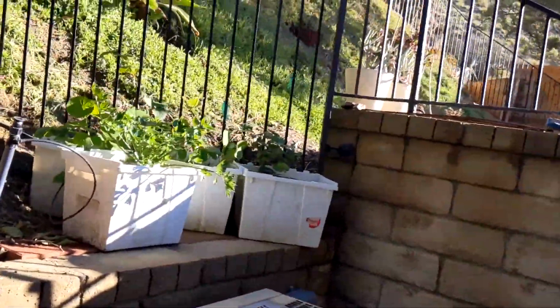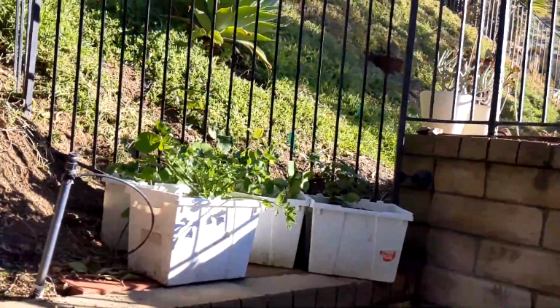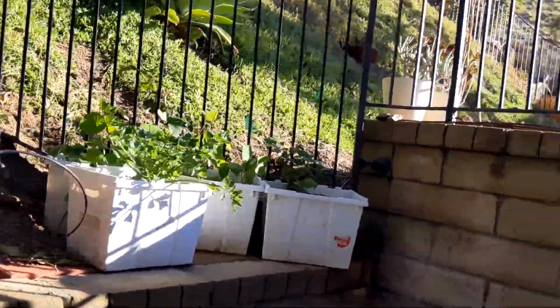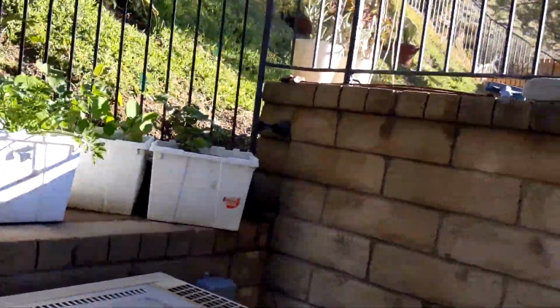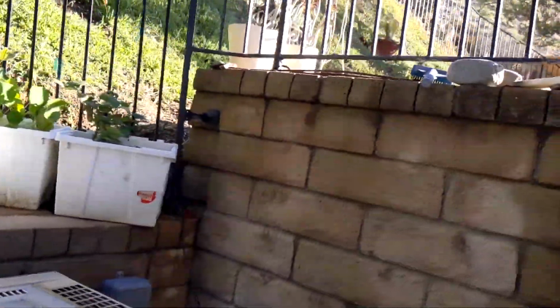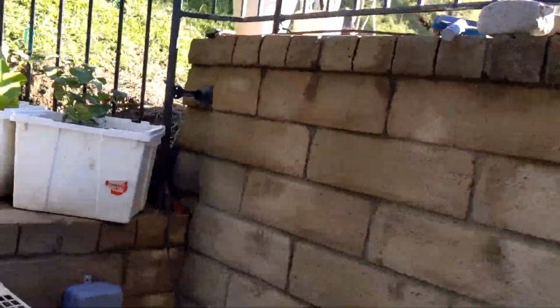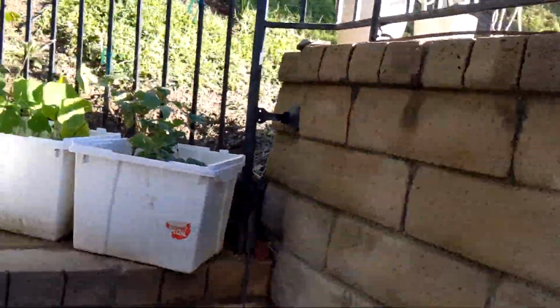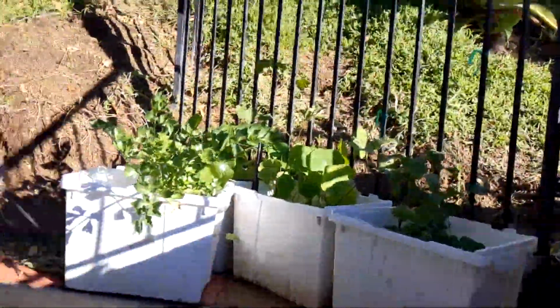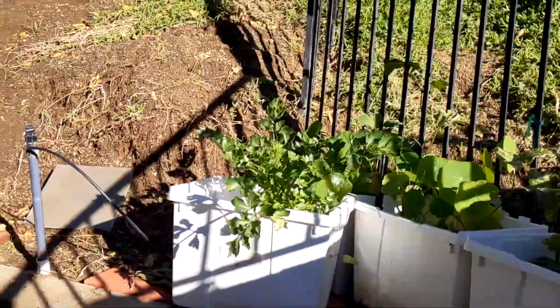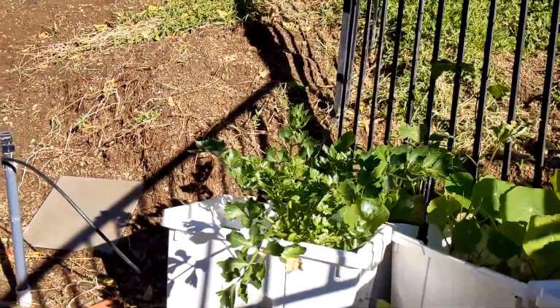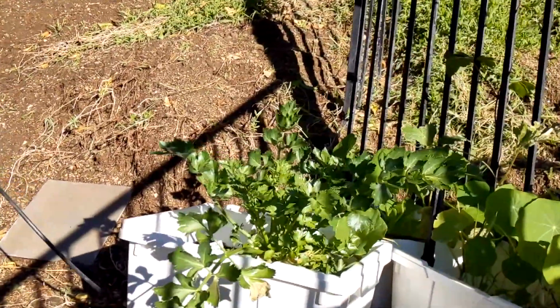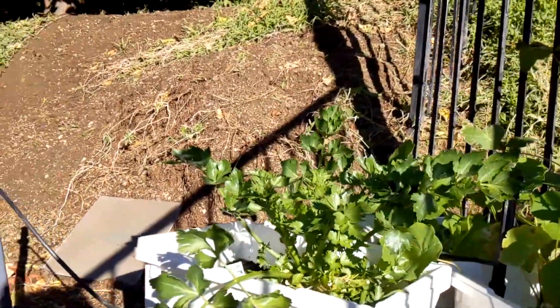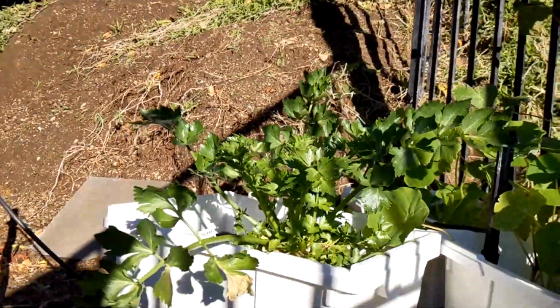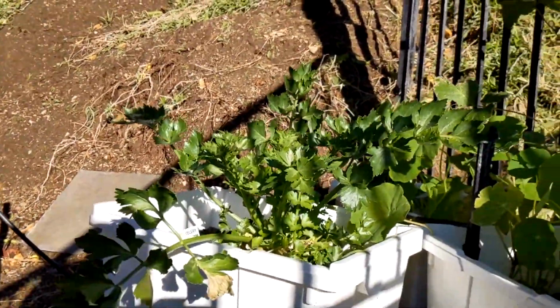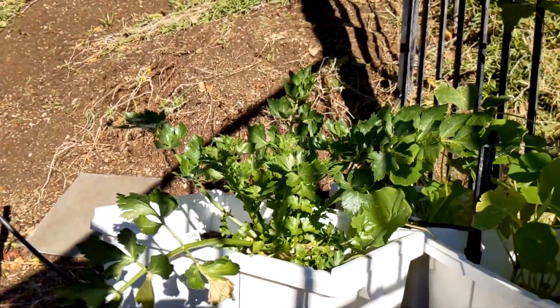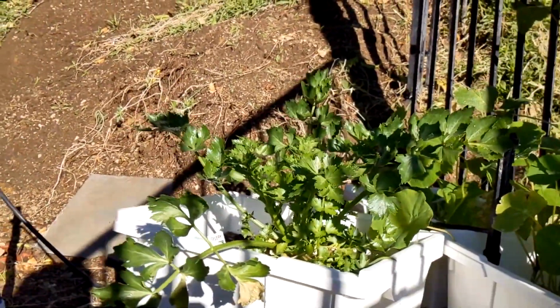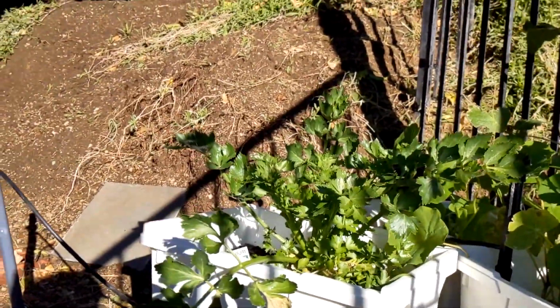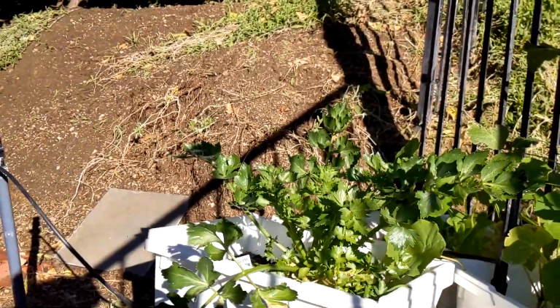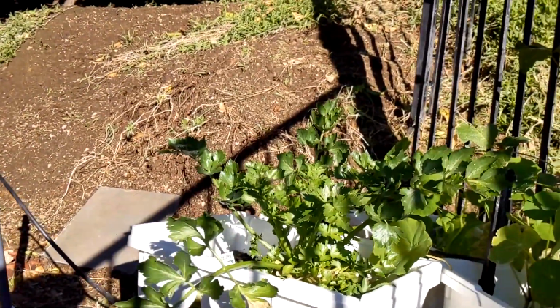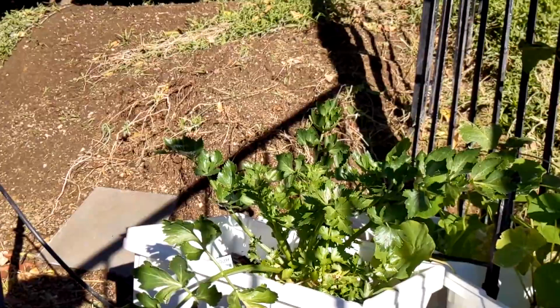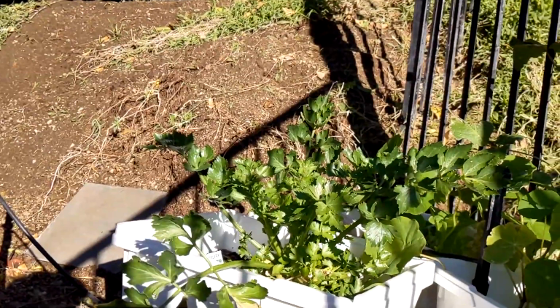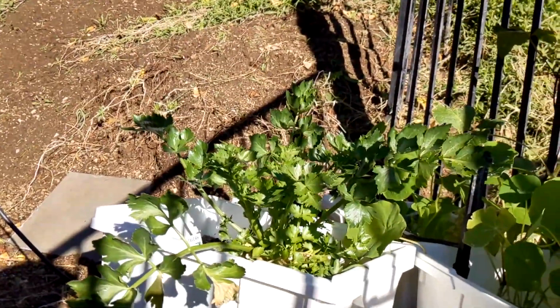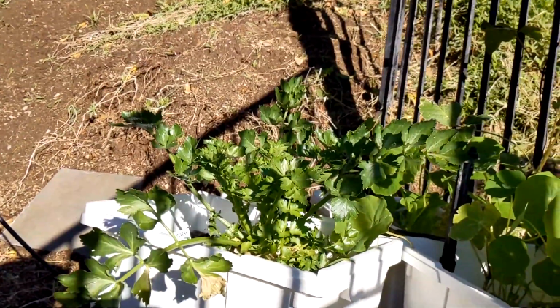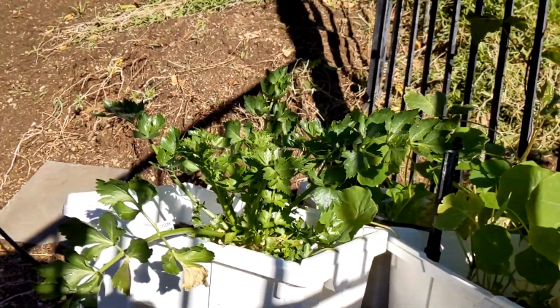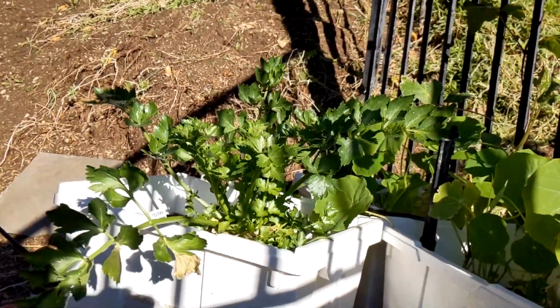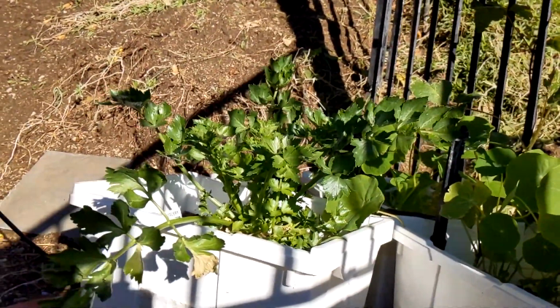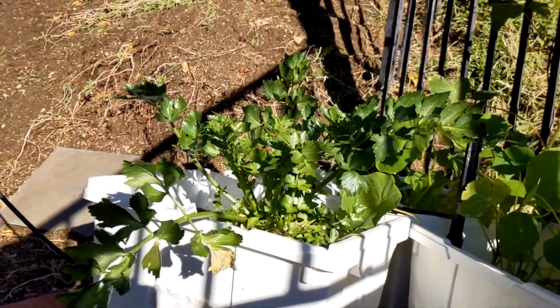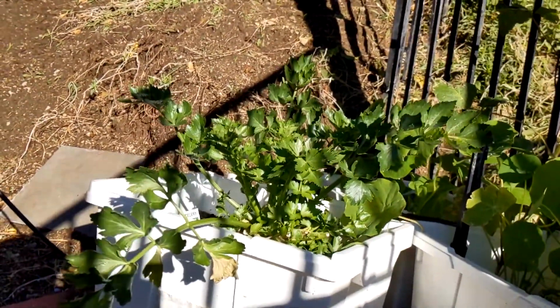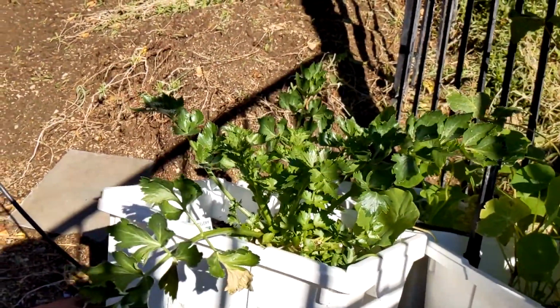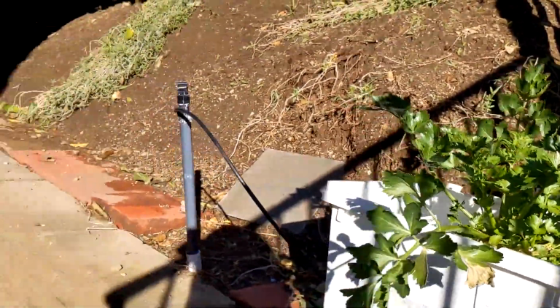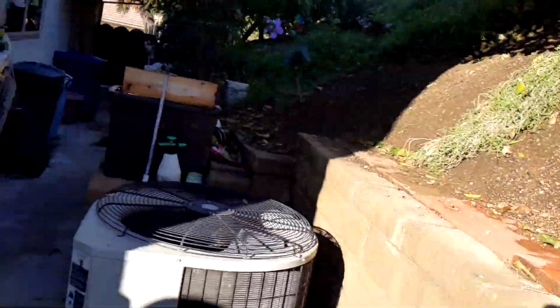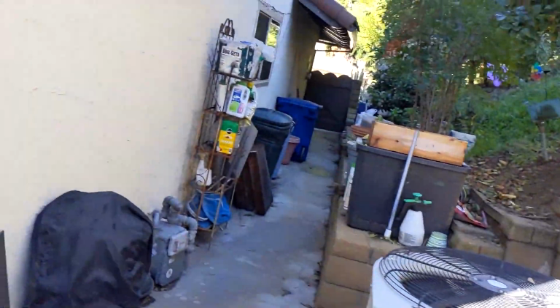I did notice that the celery is spreading out again. Maybe I need to look up what the habit of a celery plant is — do they spread out like that or what?